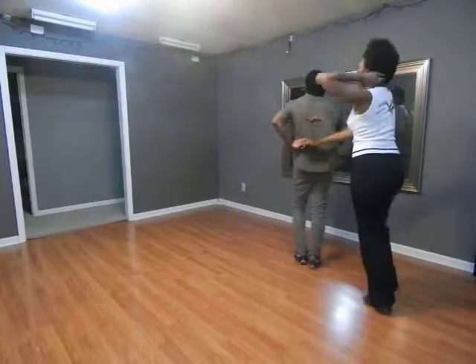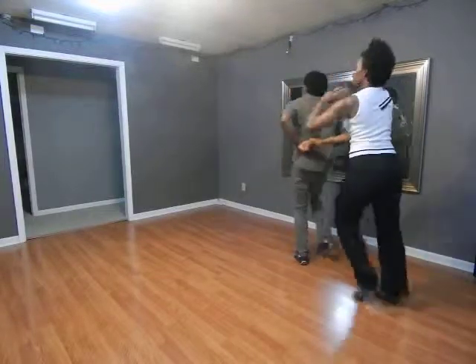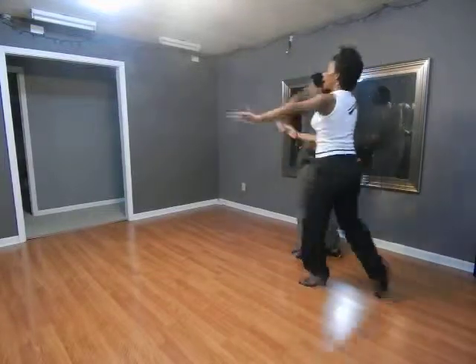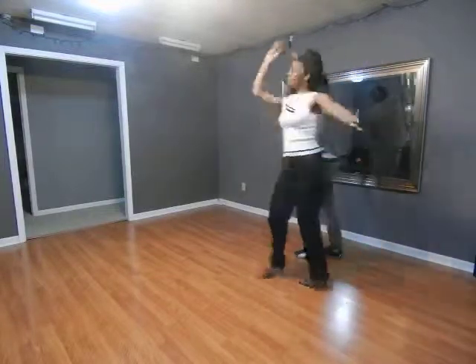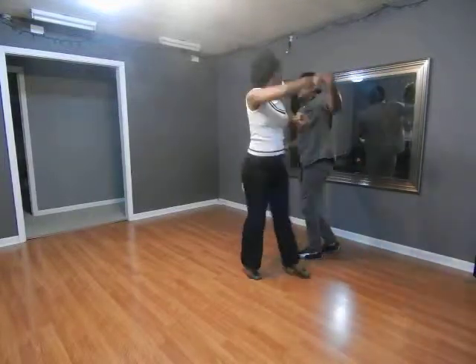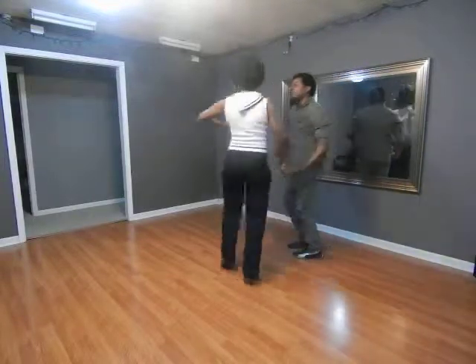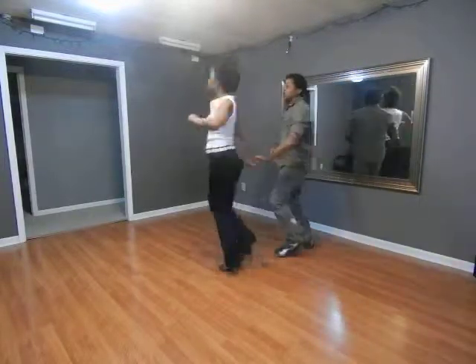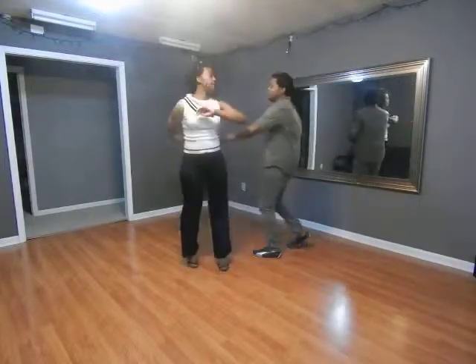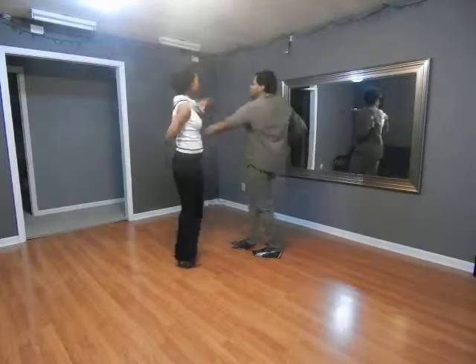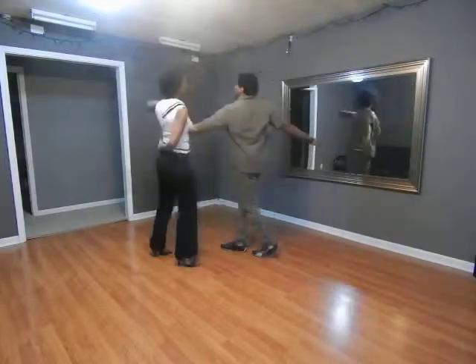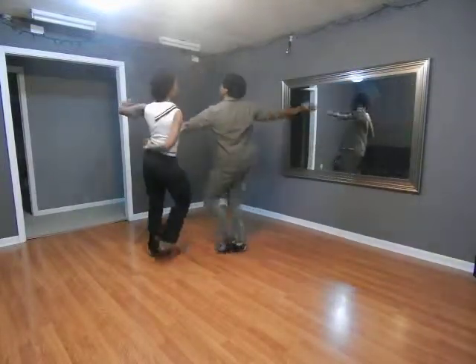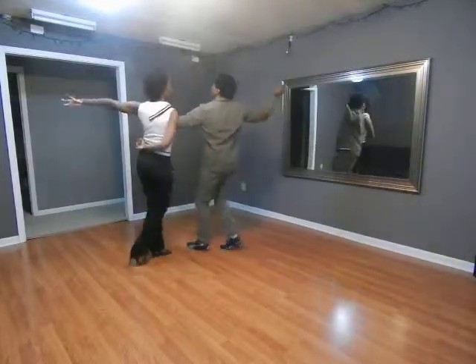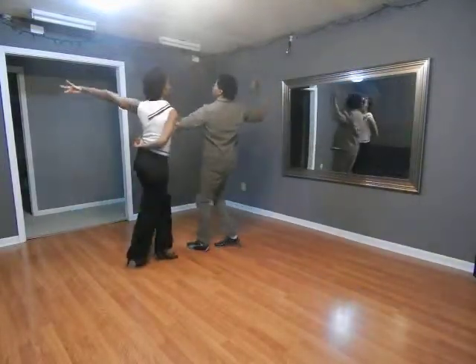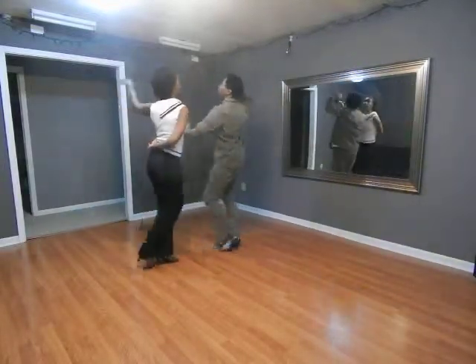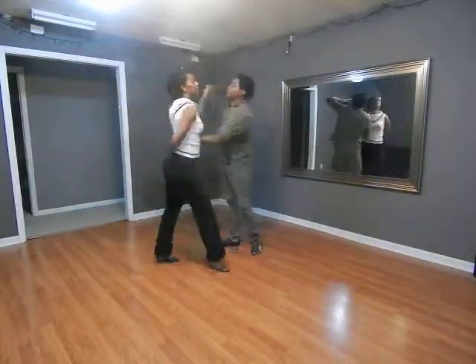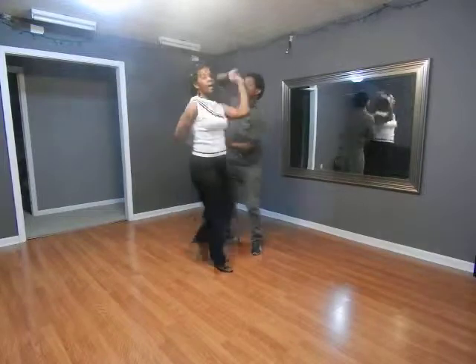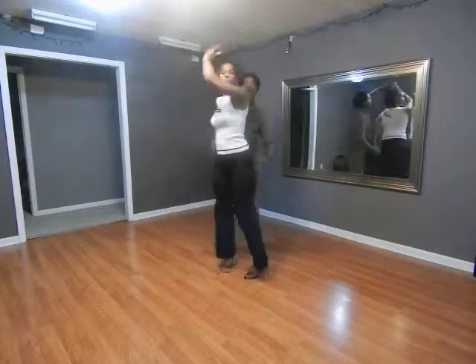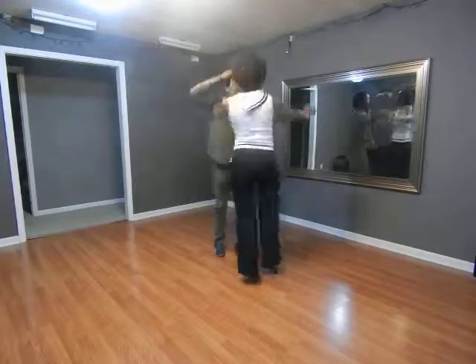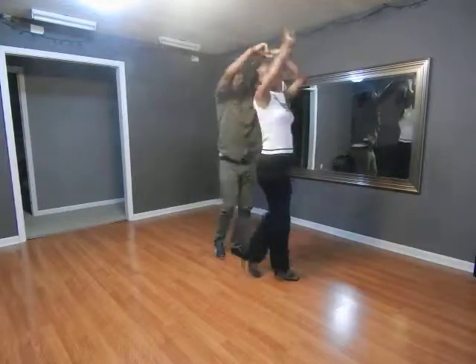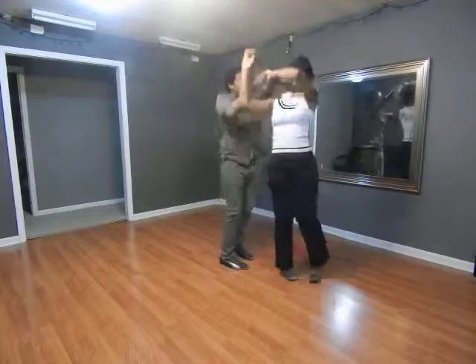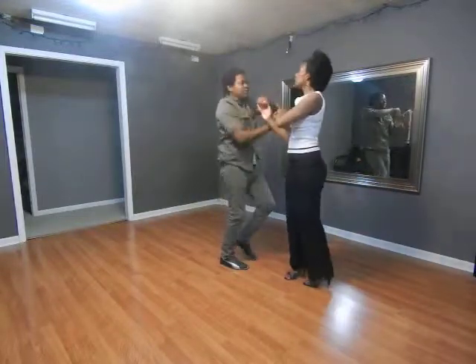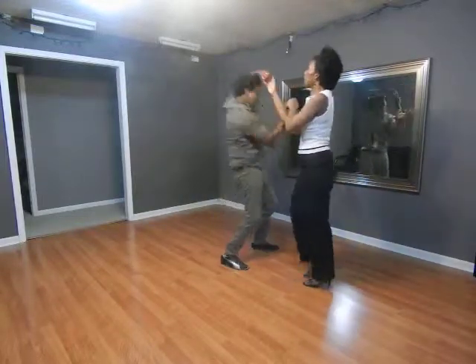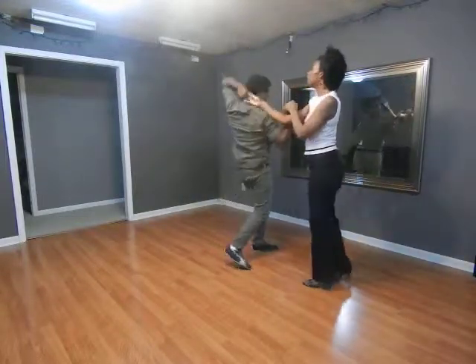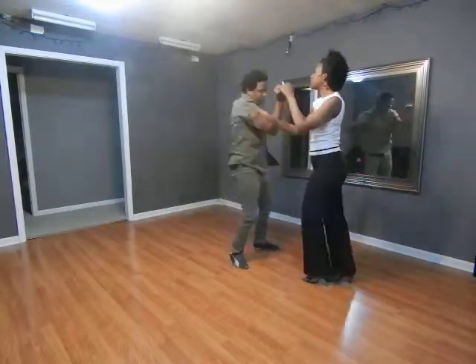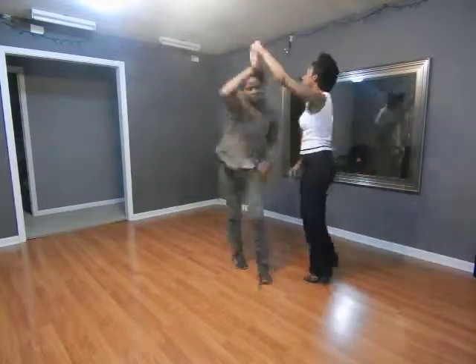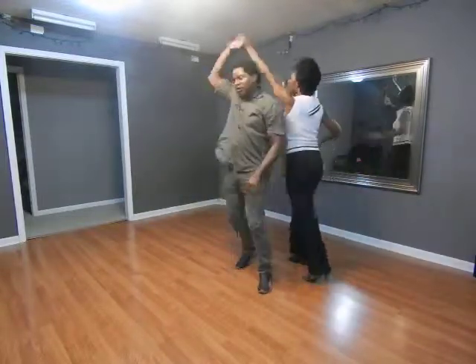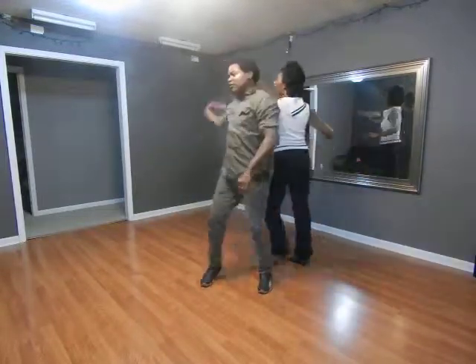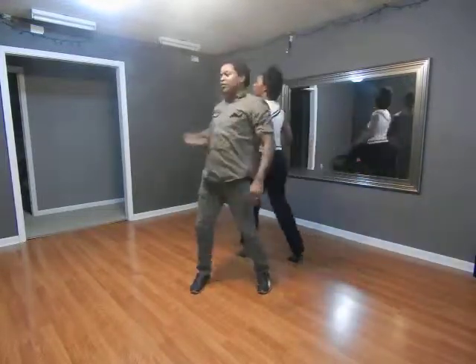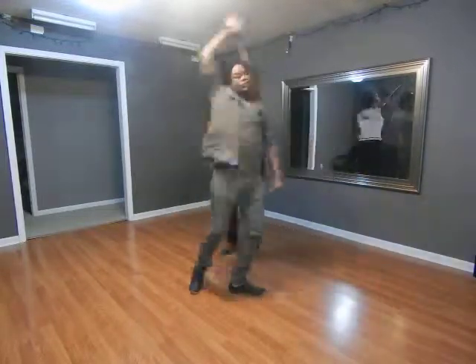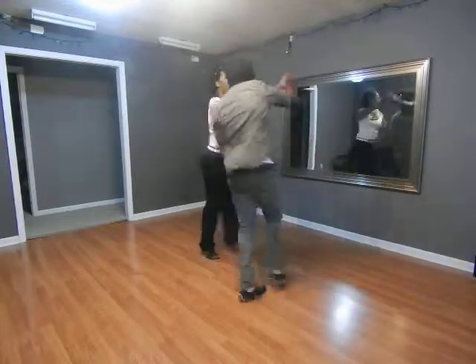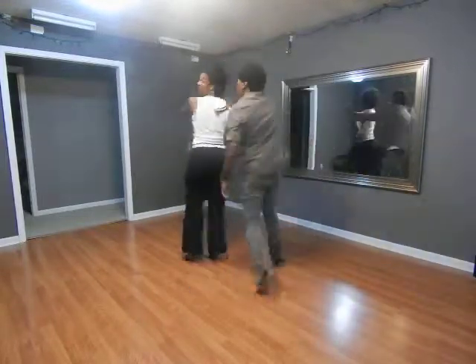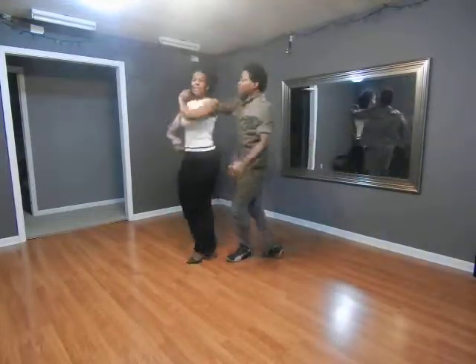1, 2, 3, 5, 6, 7. 1, 2, 3. Outside turn into the hammer lock. Connect to 5. 1, 2, 3, 5, 6, 7. 1, 2, 3, 5, 6, 7. Wrap to the legs.